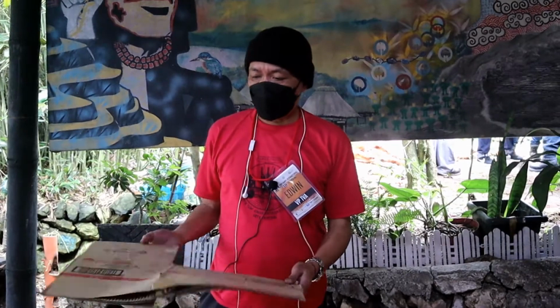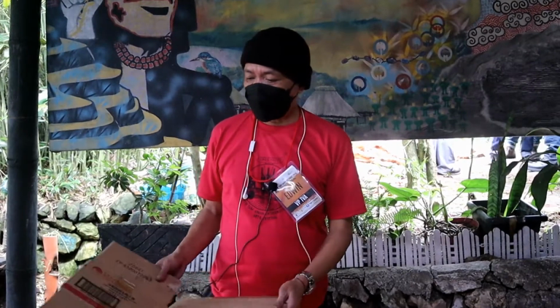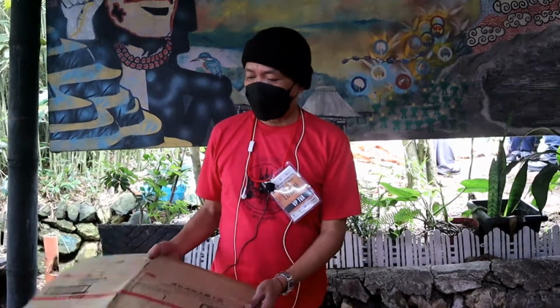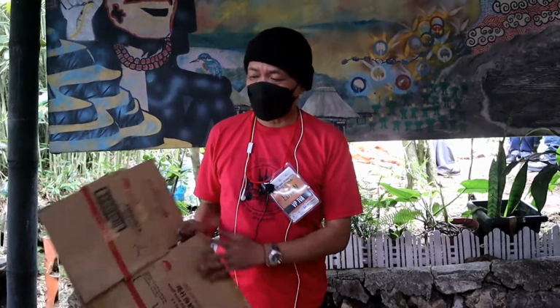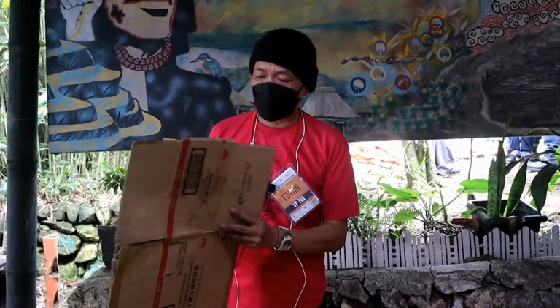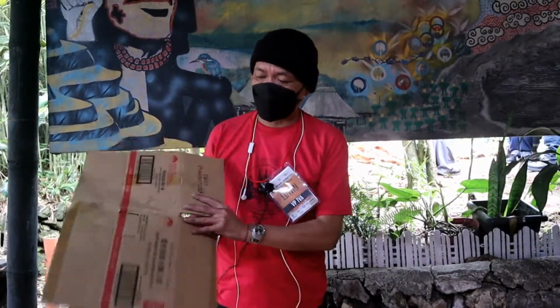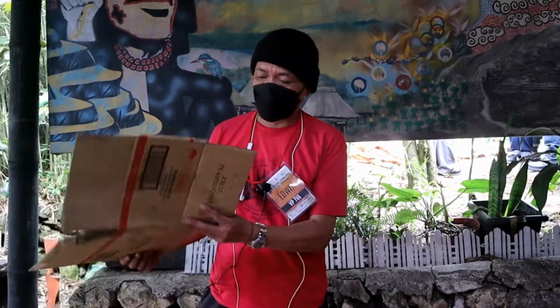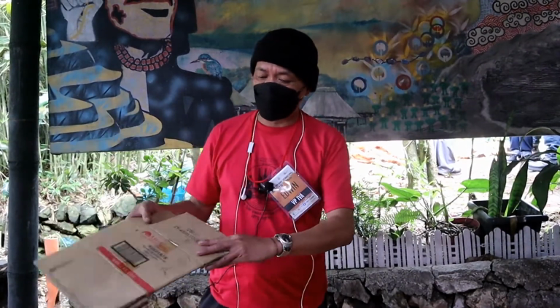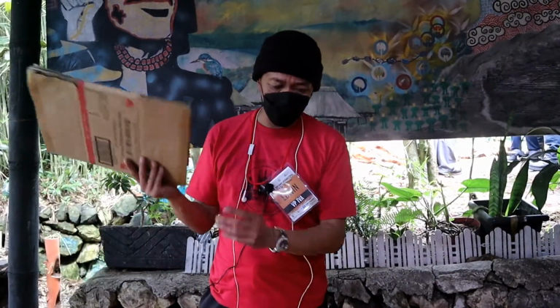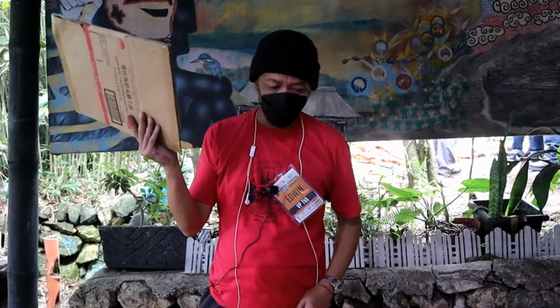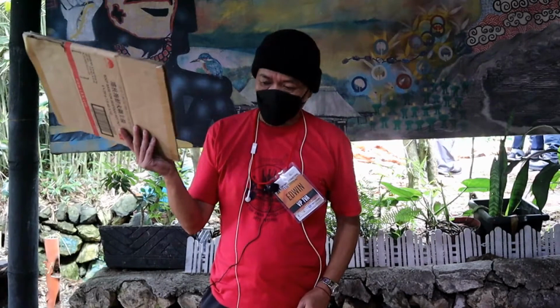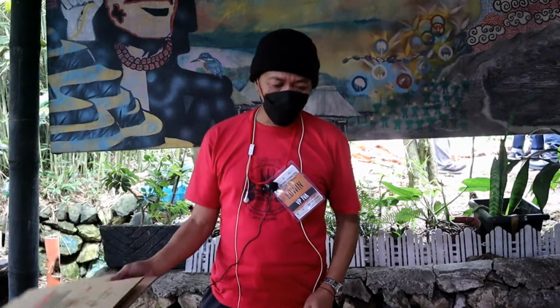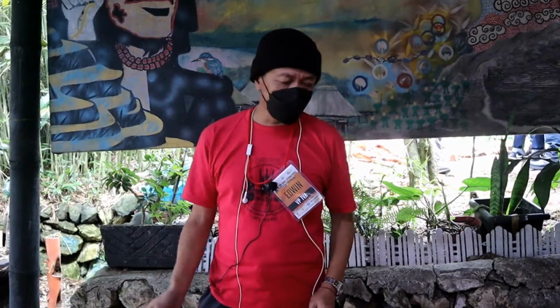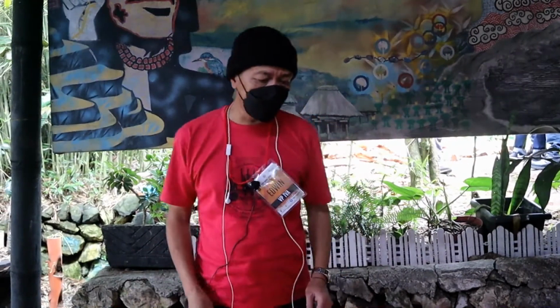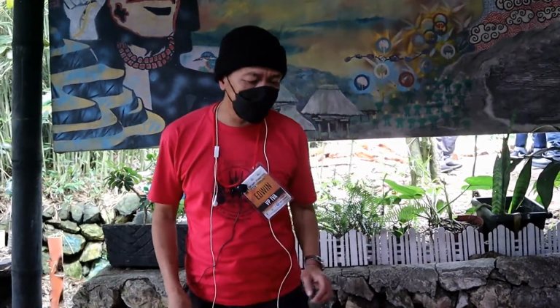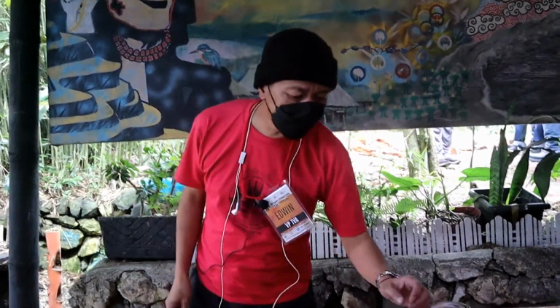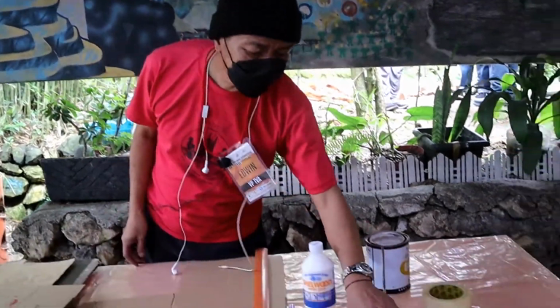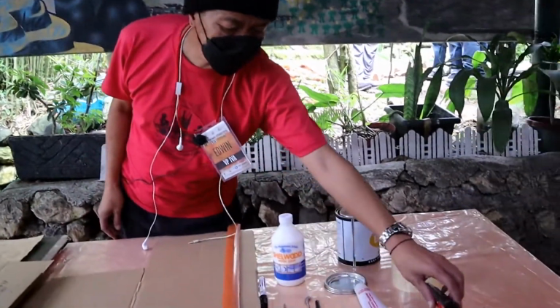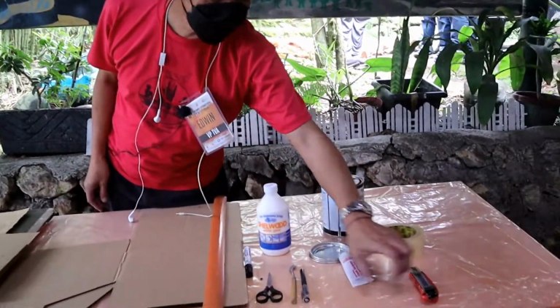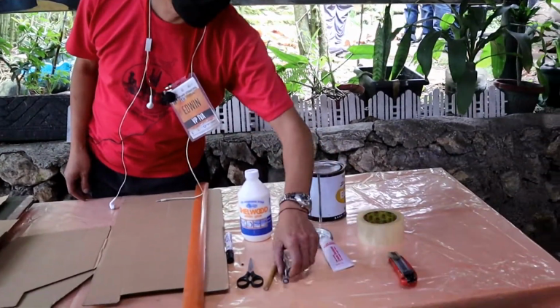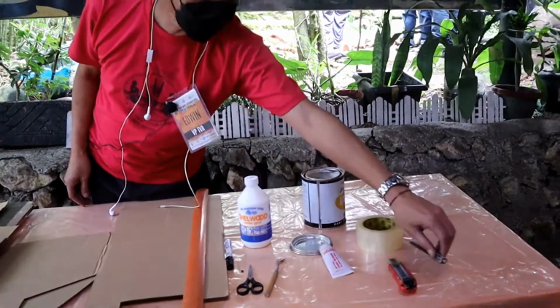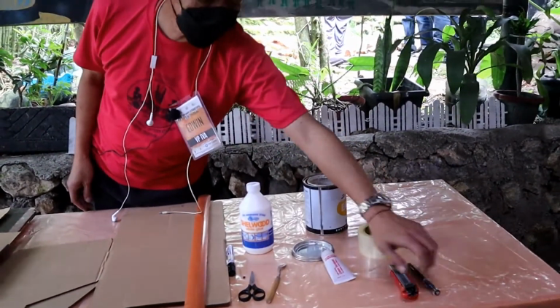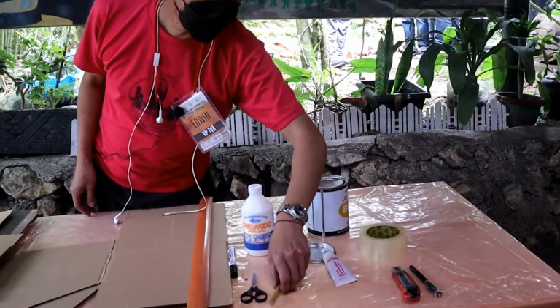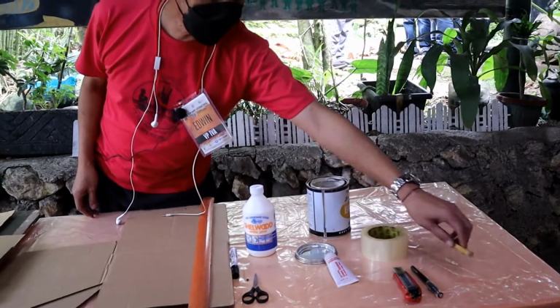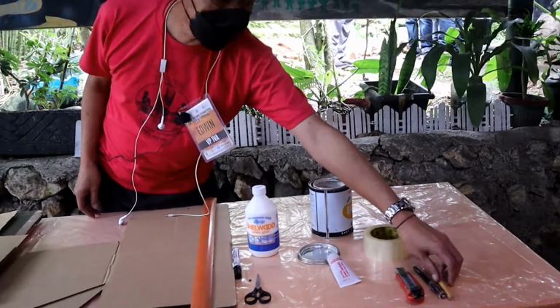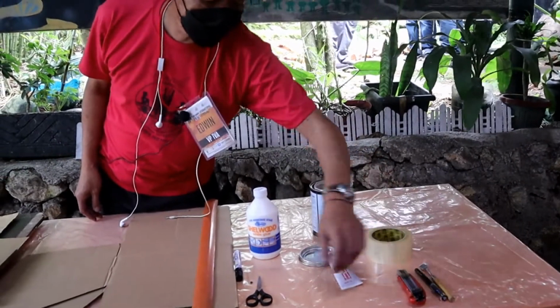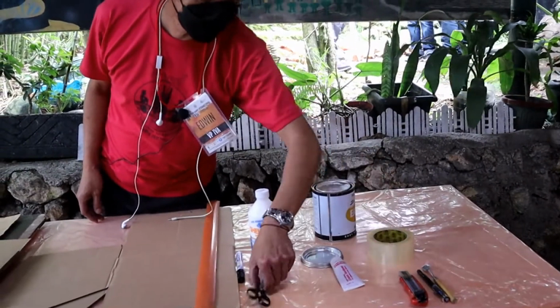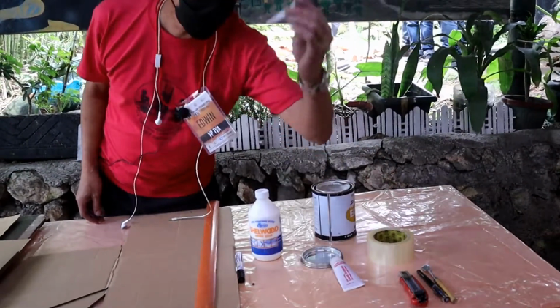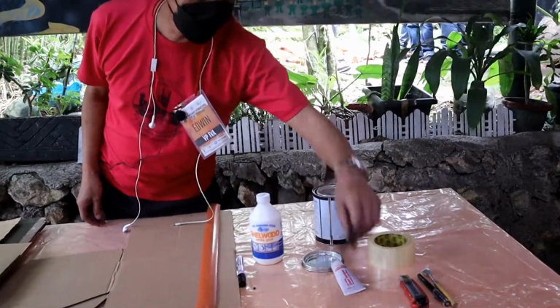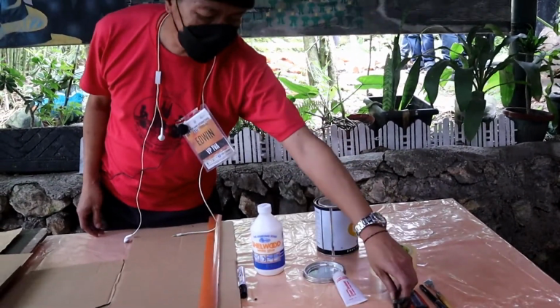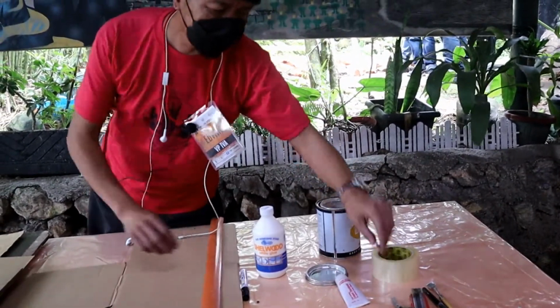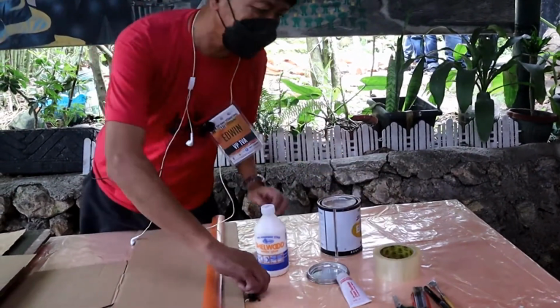Mga gagamitin natin, magre-recycle tayo ng mga gamit na board. Tapos, yung mga tools na gagamitin is cutter, sign pen, pallet knife, gunting, pentel pen.